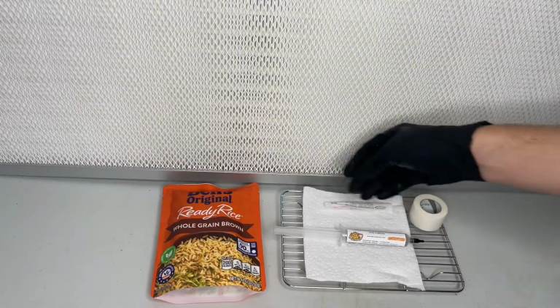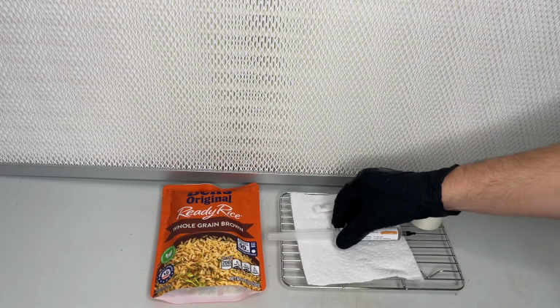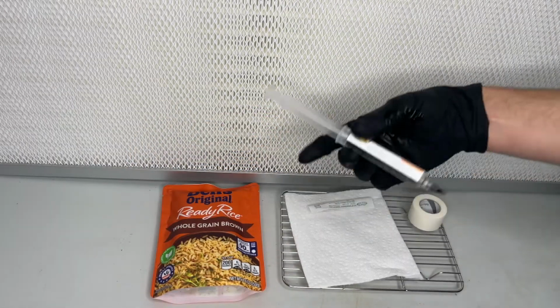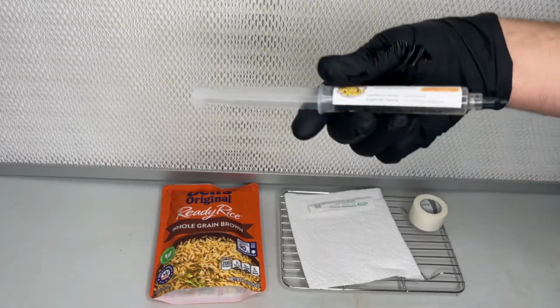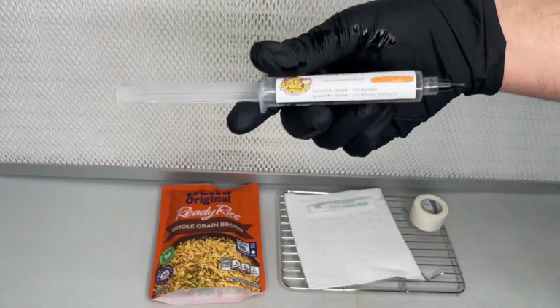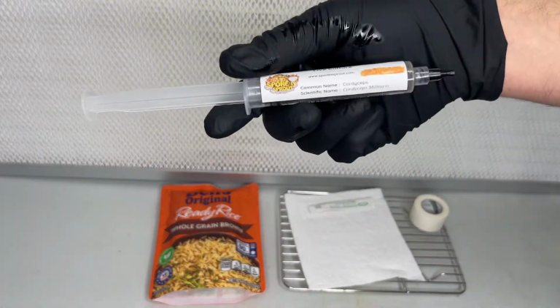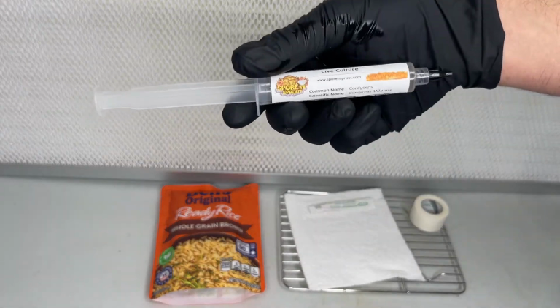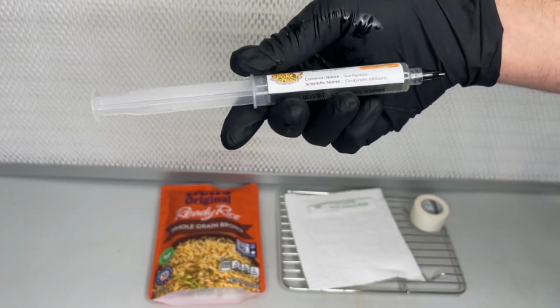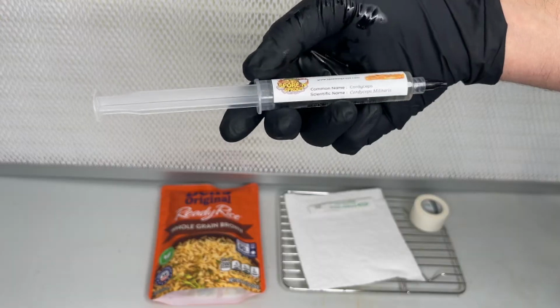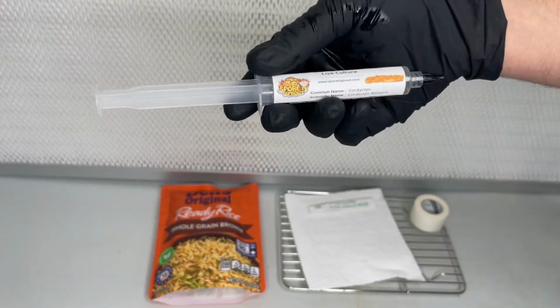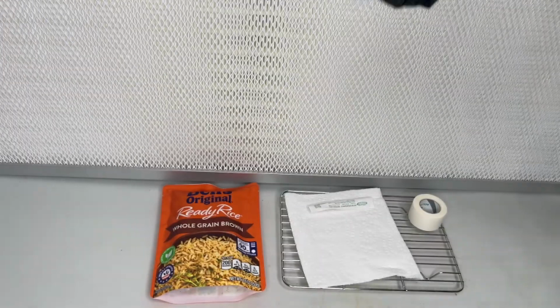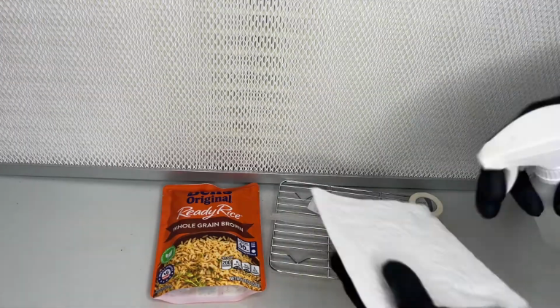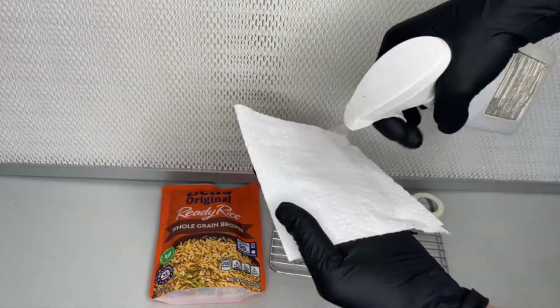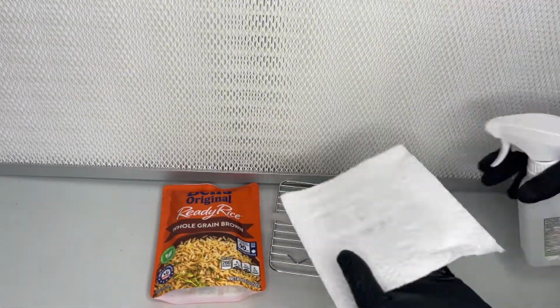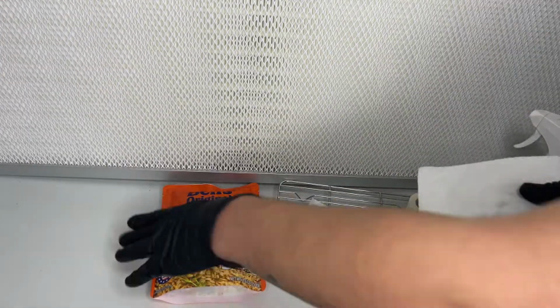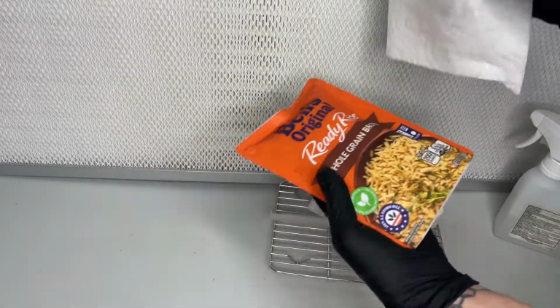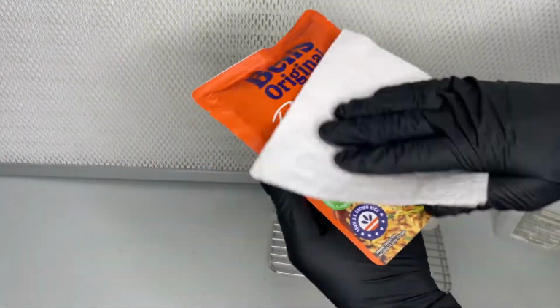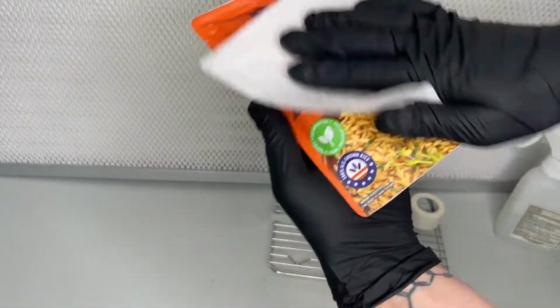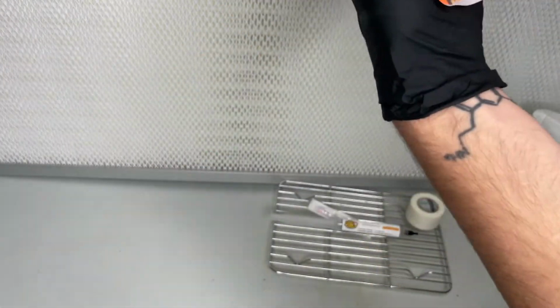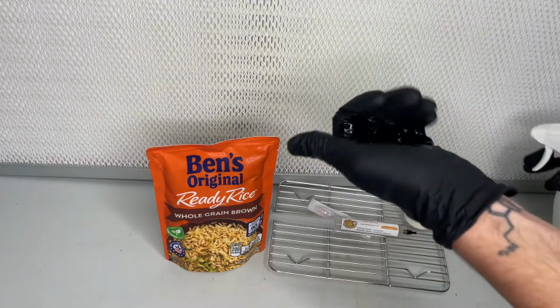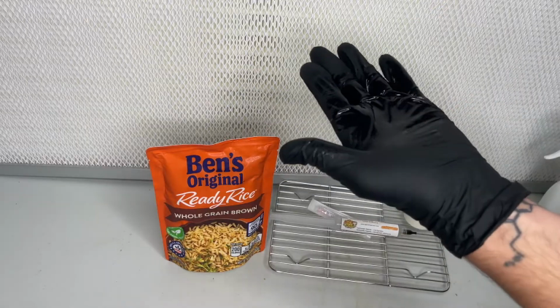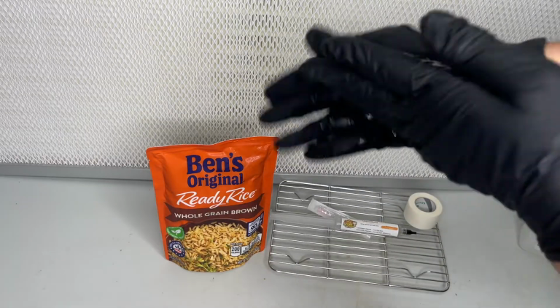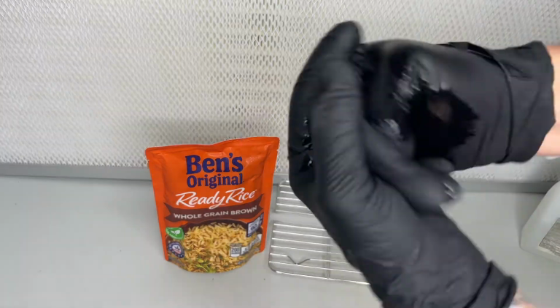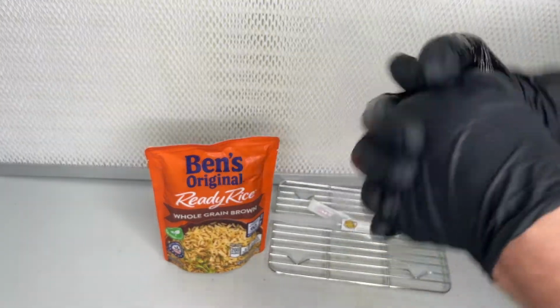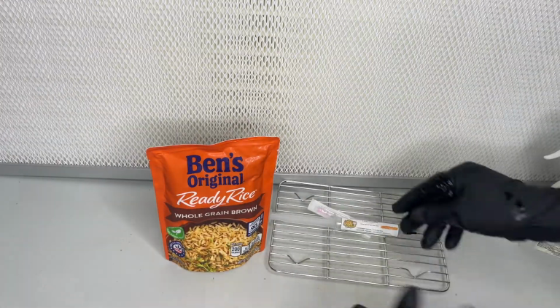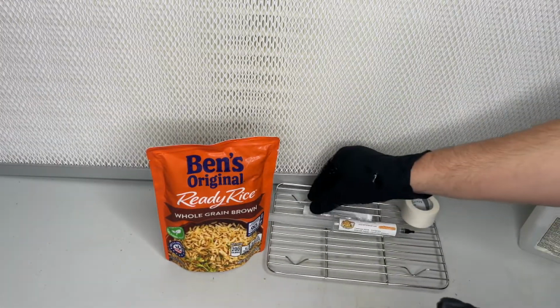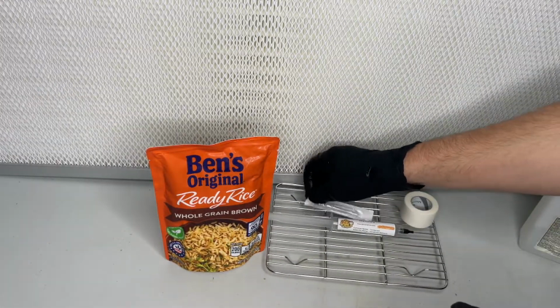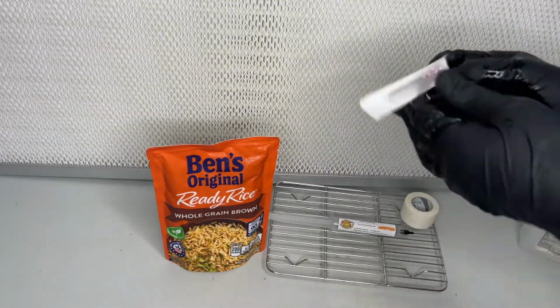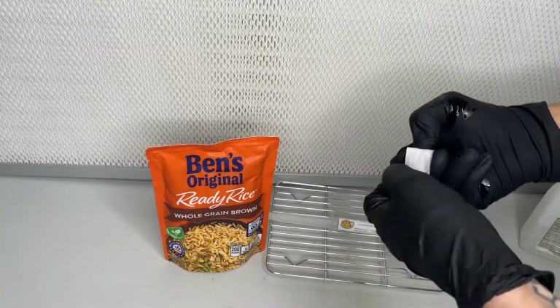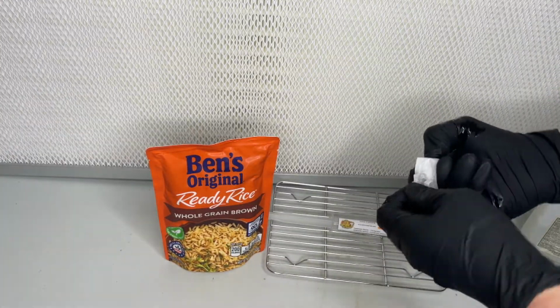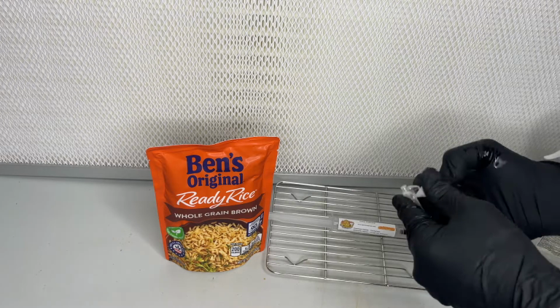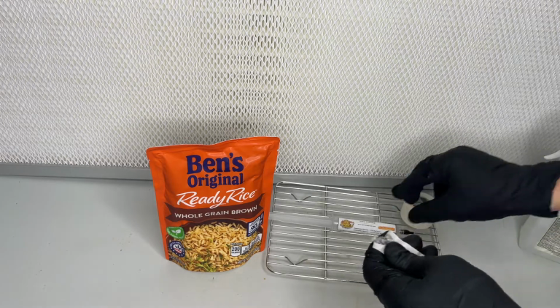The rice comes pre-cooked and sterilized, so the only thing you have to do is inoculate it with 10 milliliters of Cordyceps Militaris liquid culture. For the first step, I use isopropyl alcohol to wipe everything down, as we're trying to be as clean as possible.